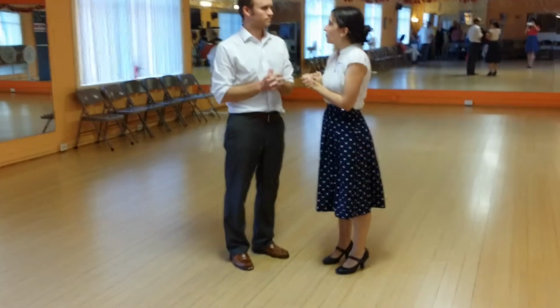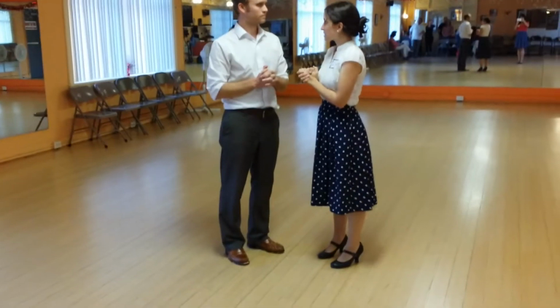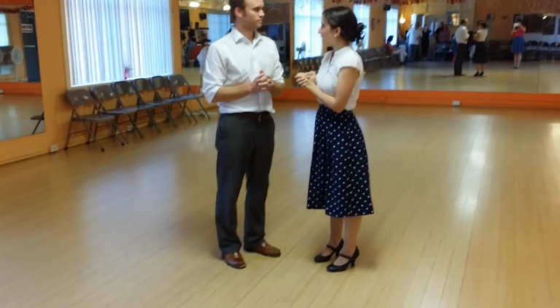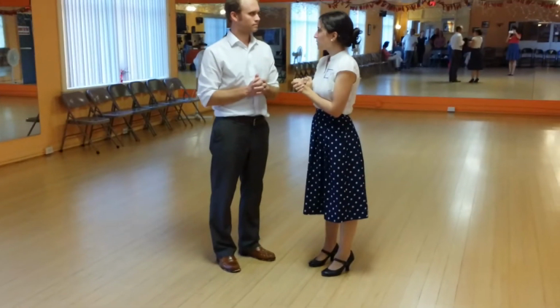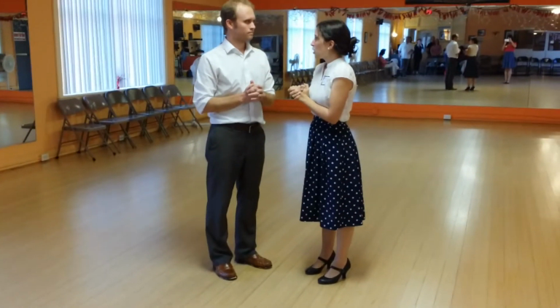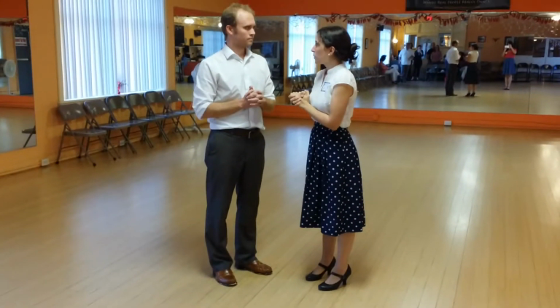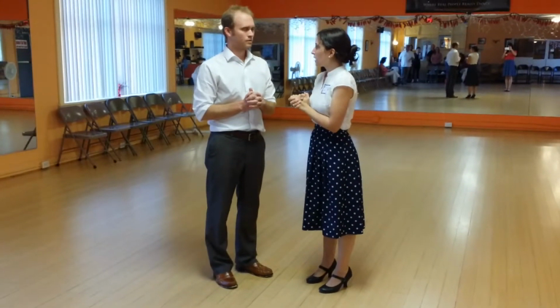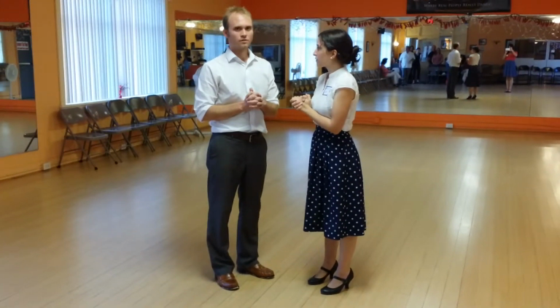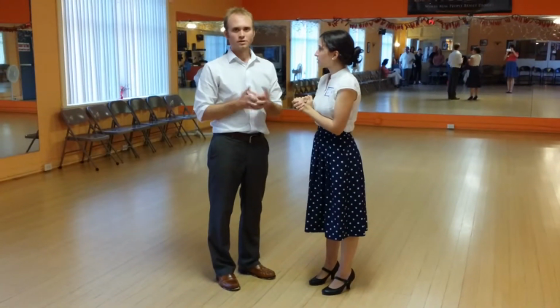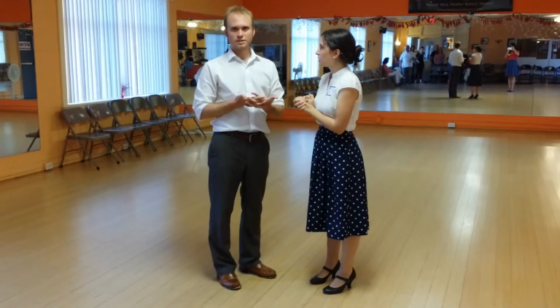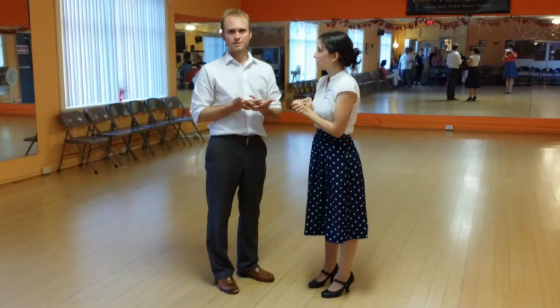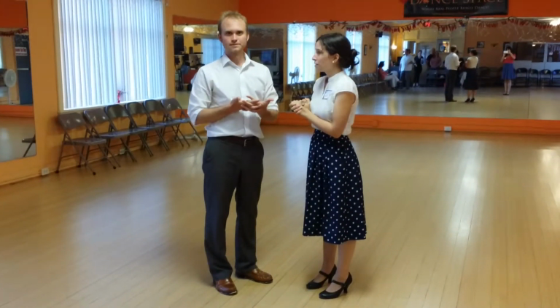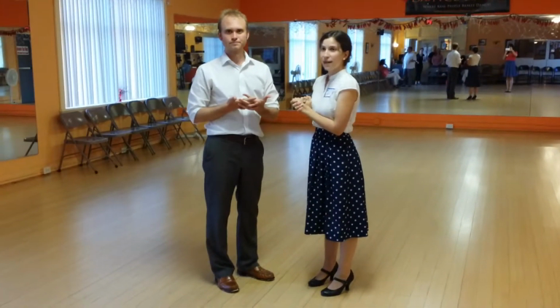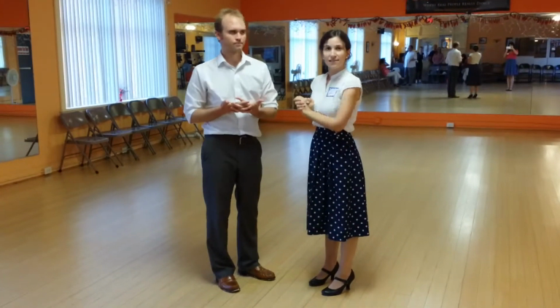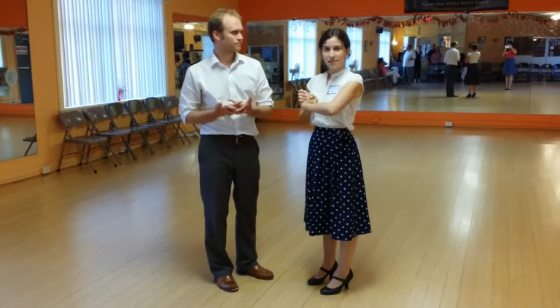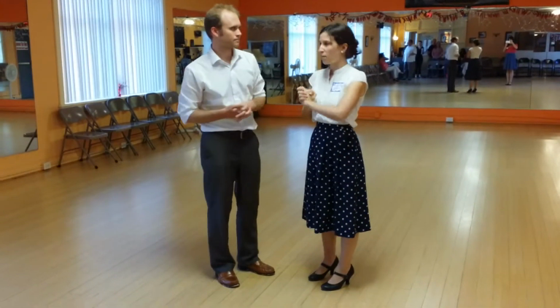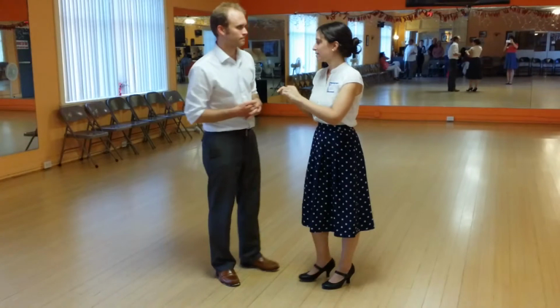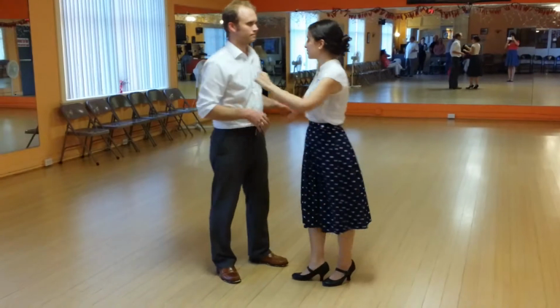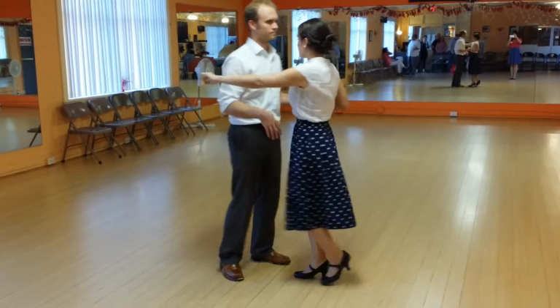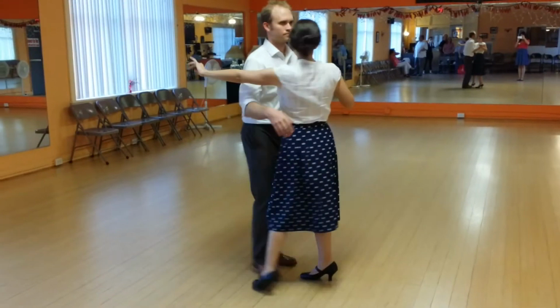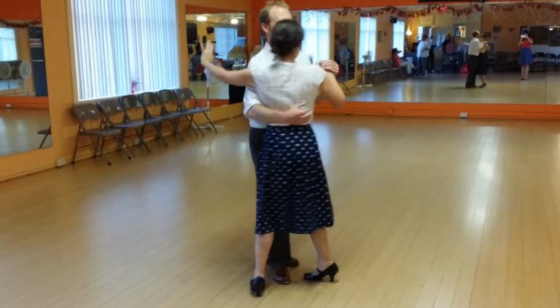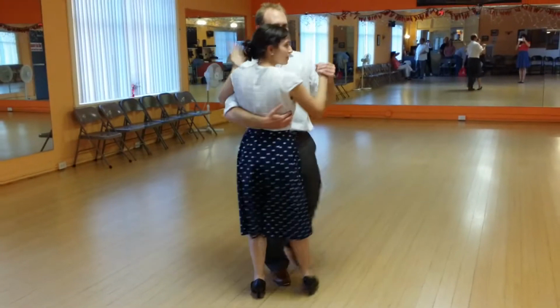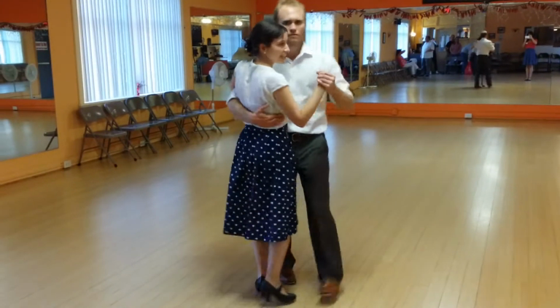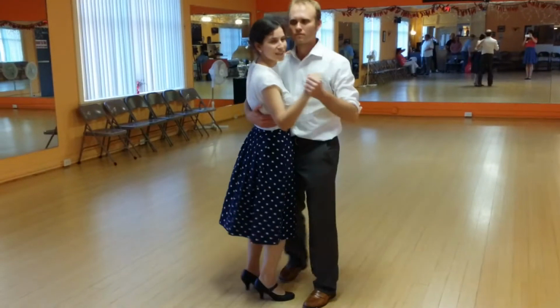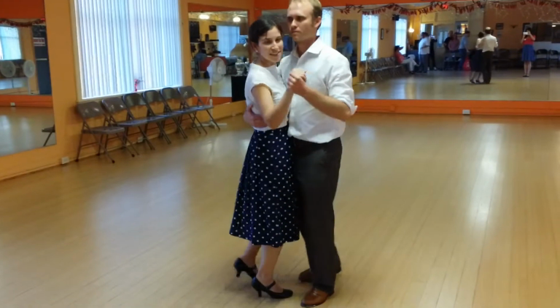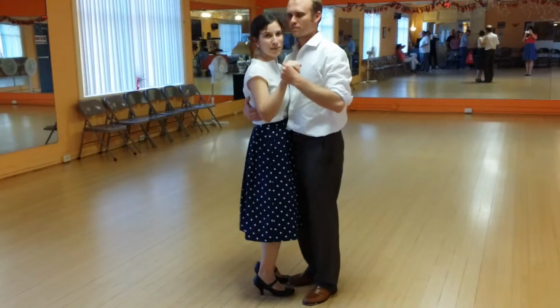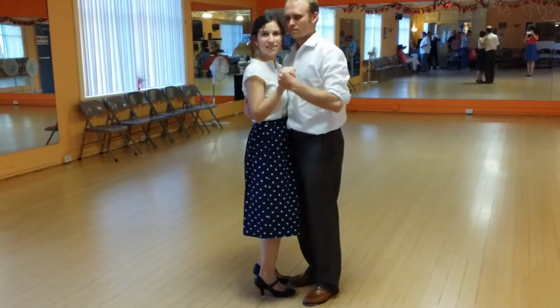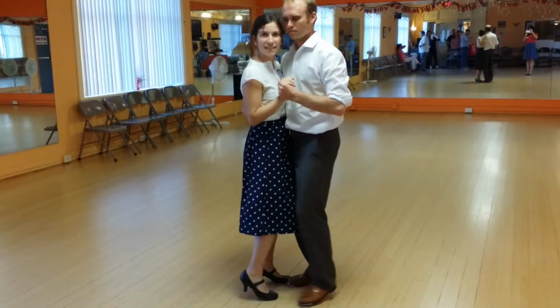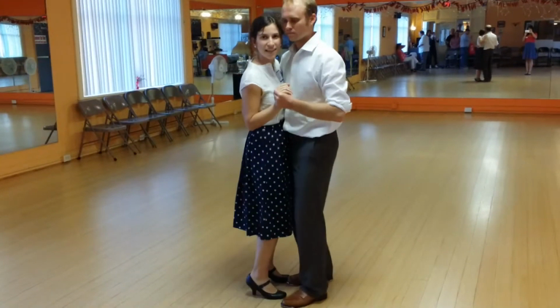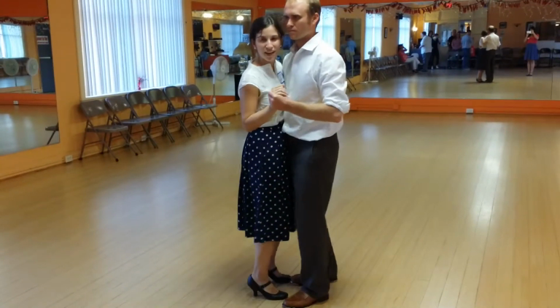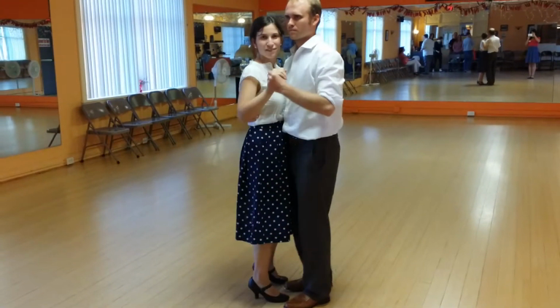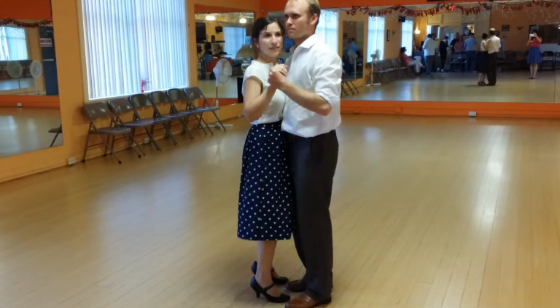Next up we covered the Texas Tommy. The key of Texas Tommy is the sneaky hand trick, of course.